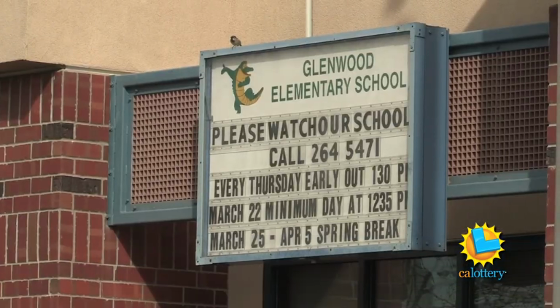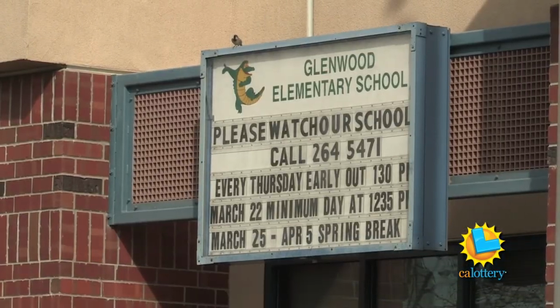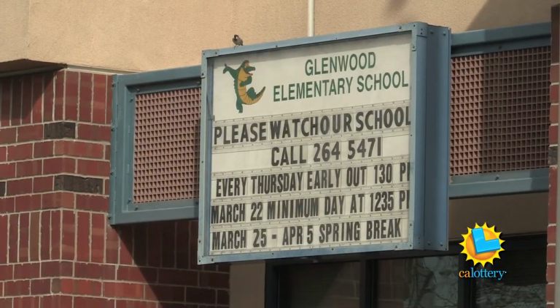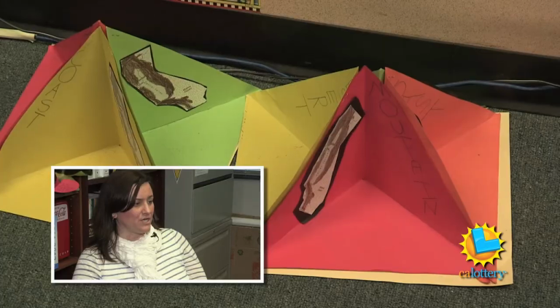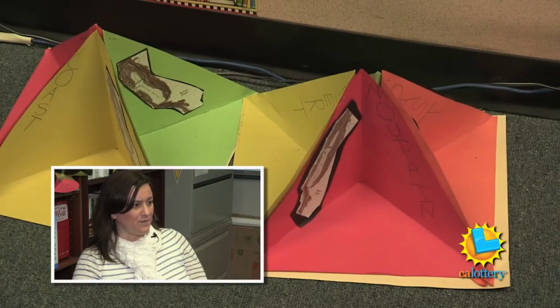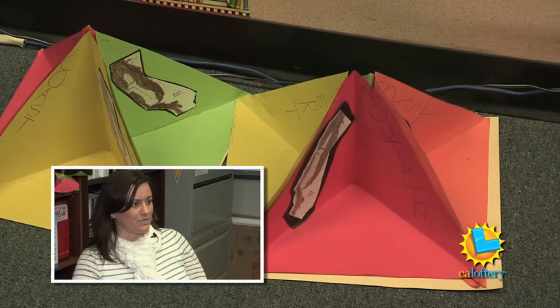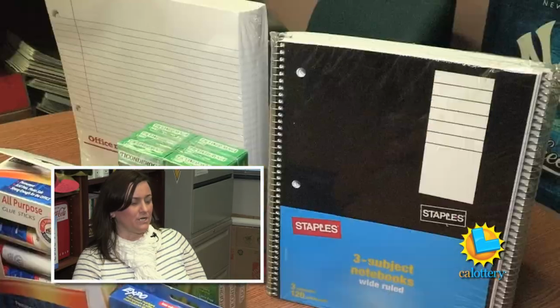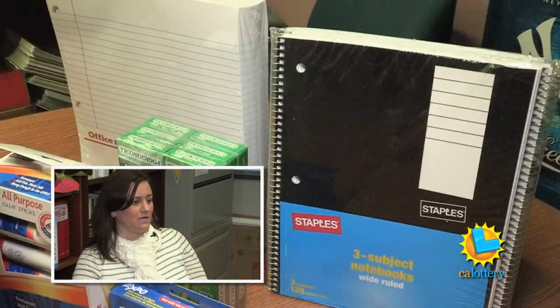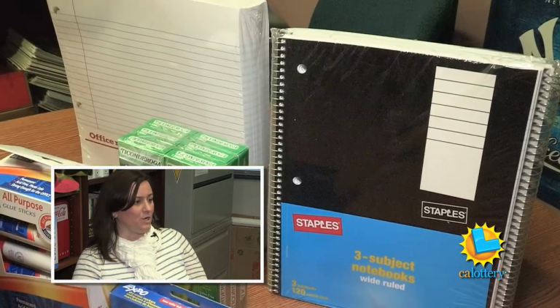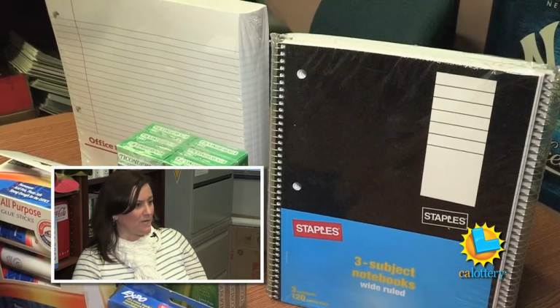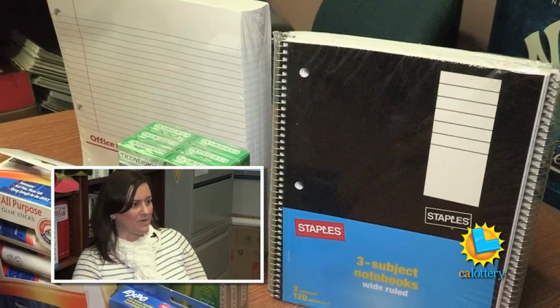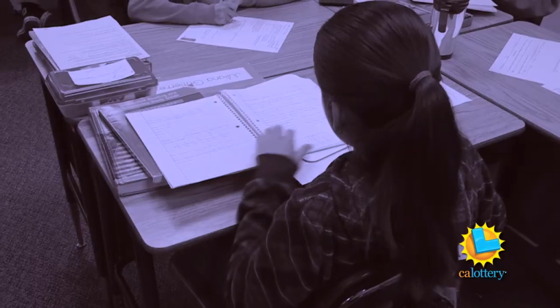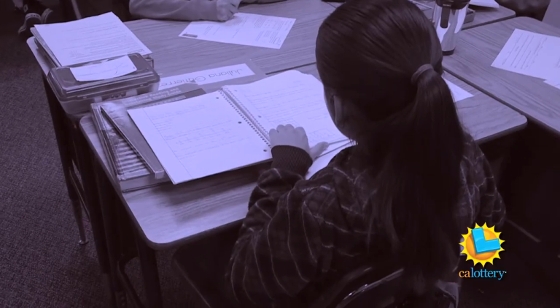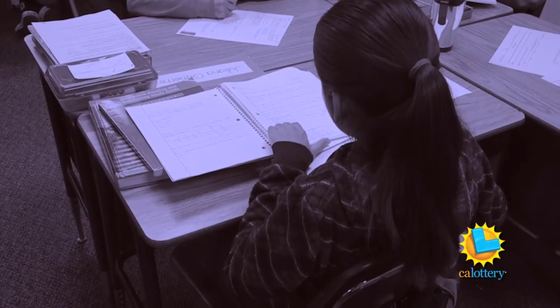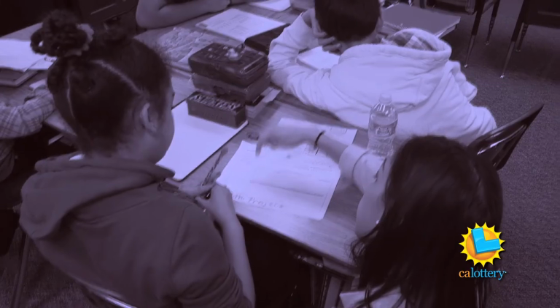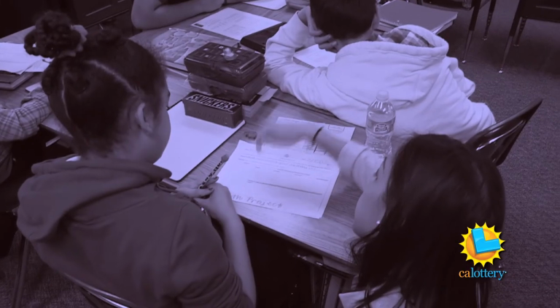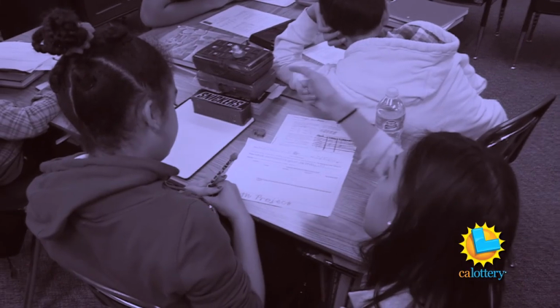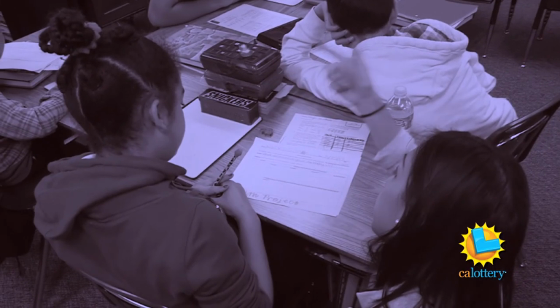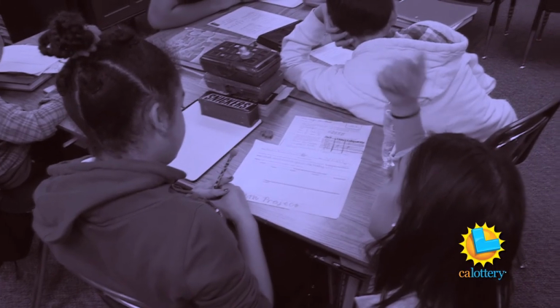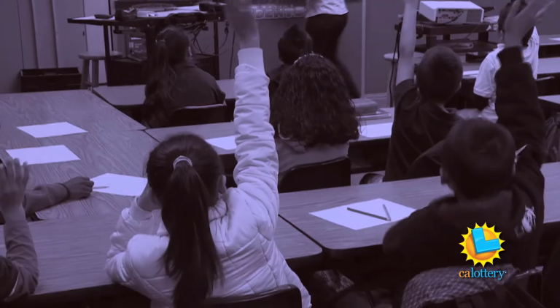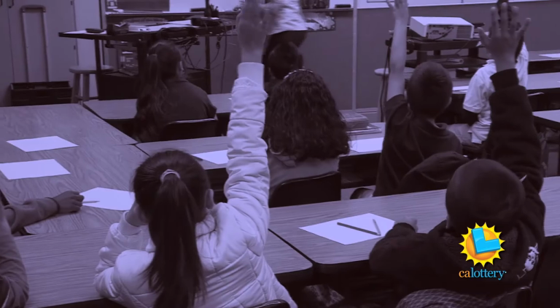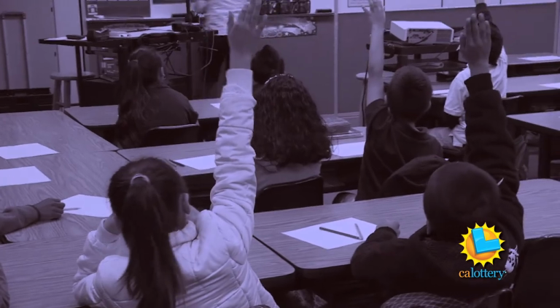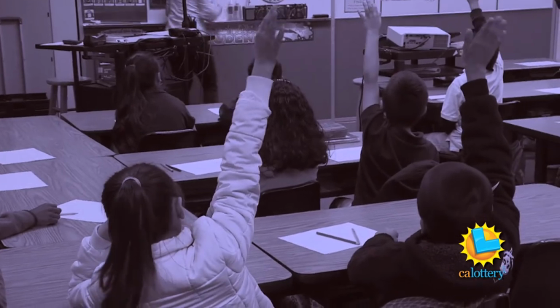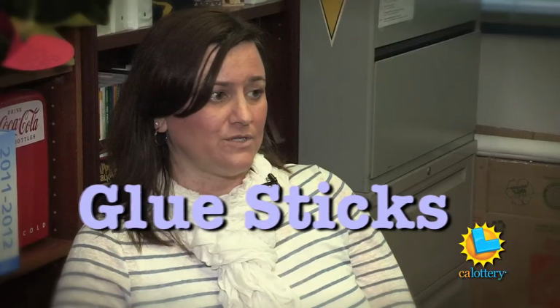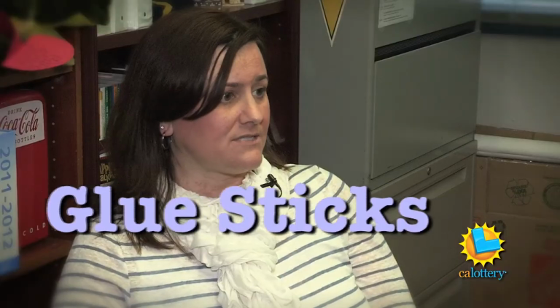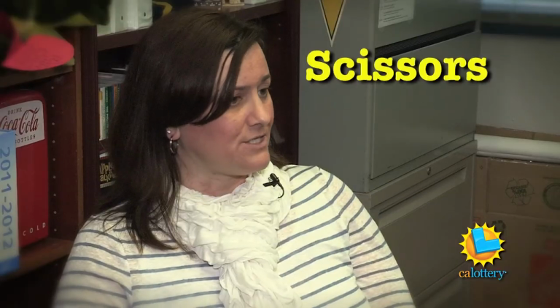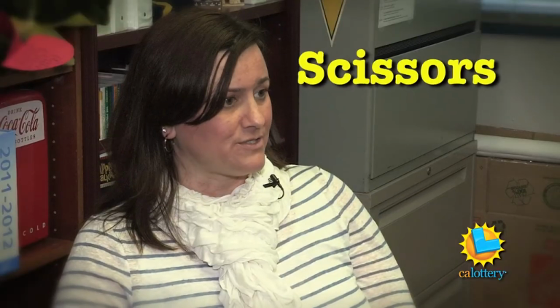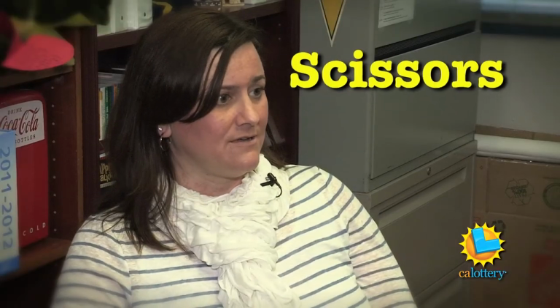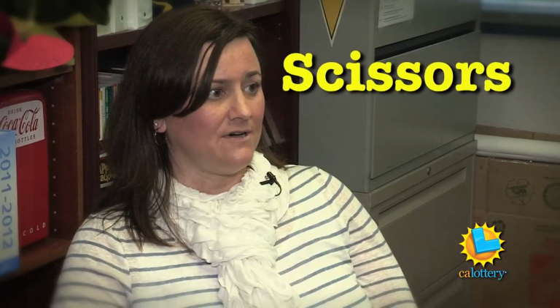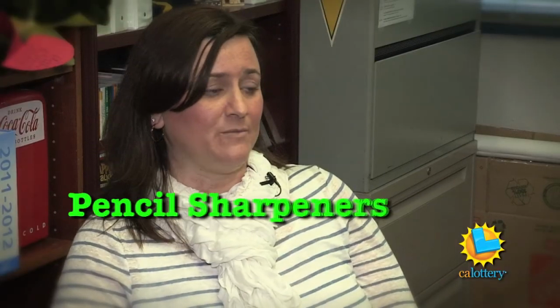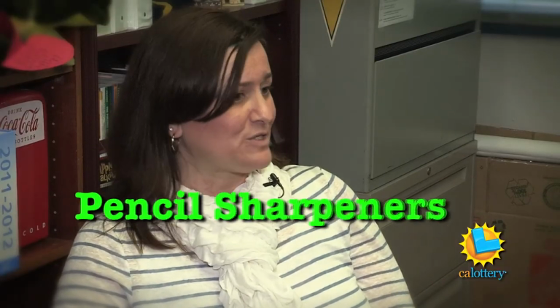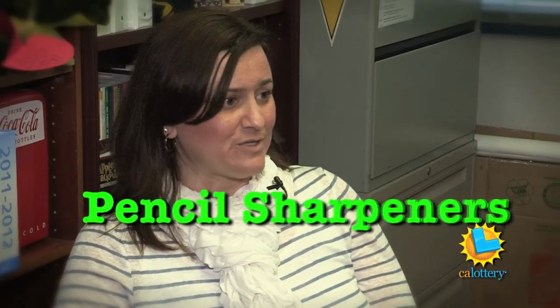Careful though! Construction paper, notebook paper. Ask her about some of the items her school could really use and she'll tell you: glue sticks, scissors, even pencil sharpeners.